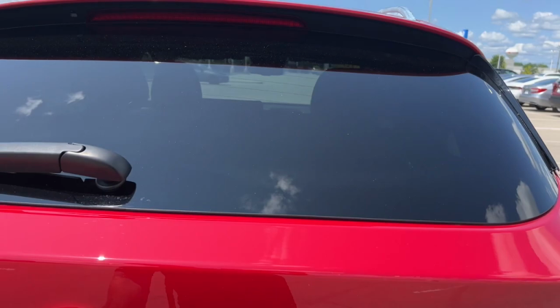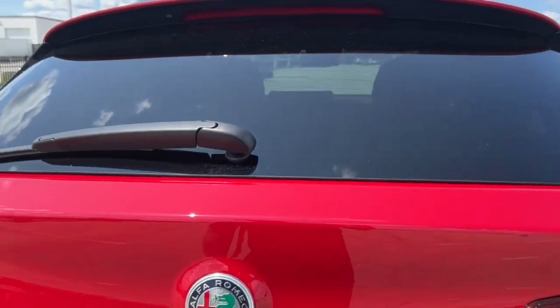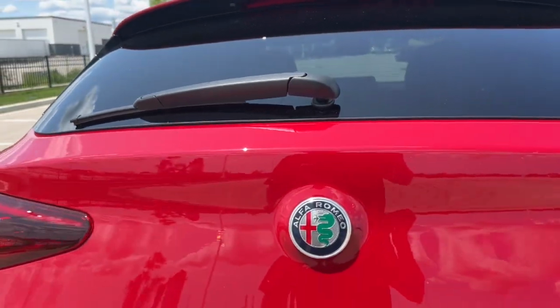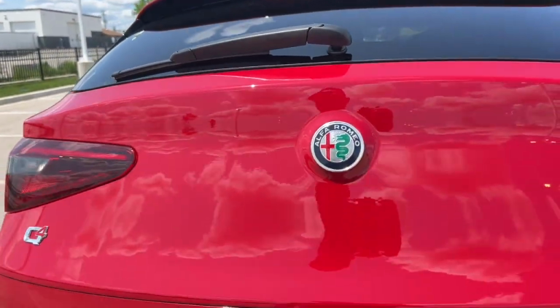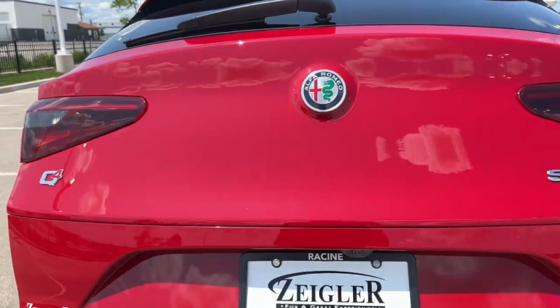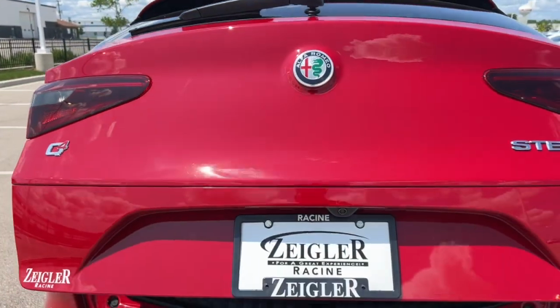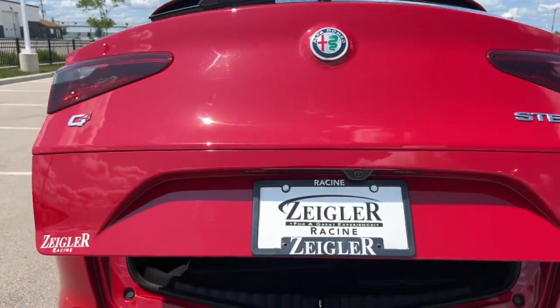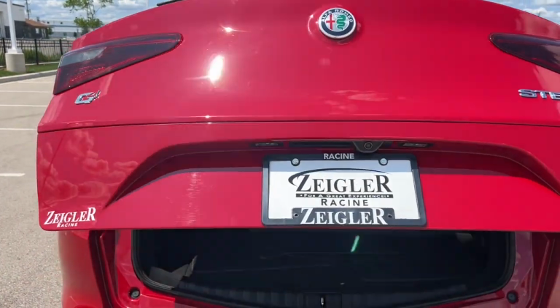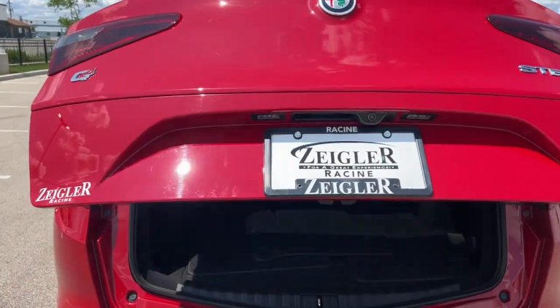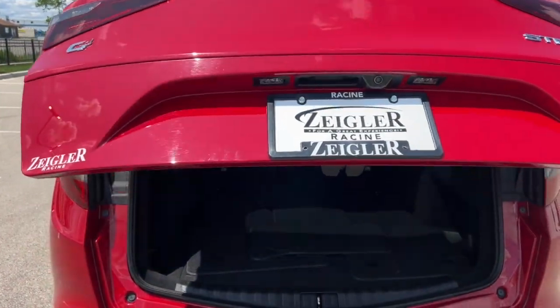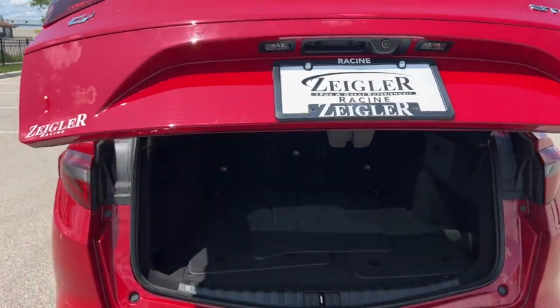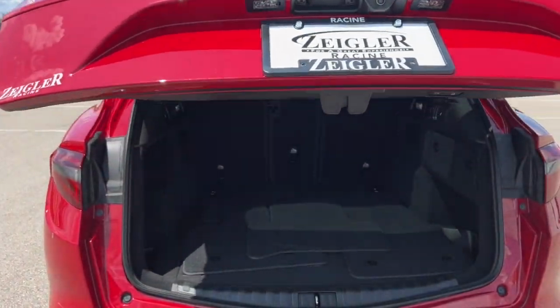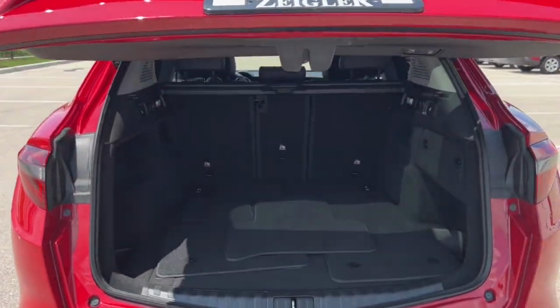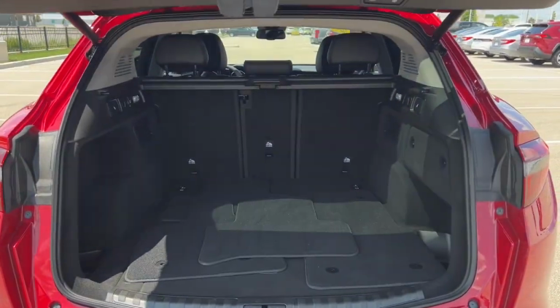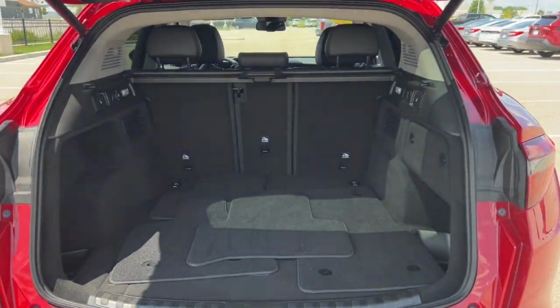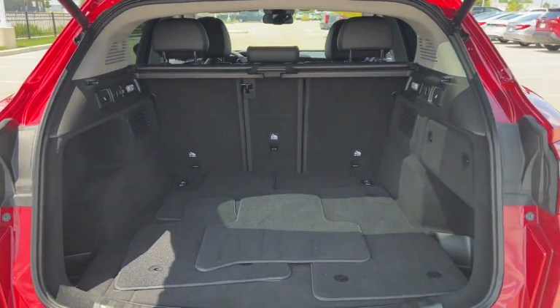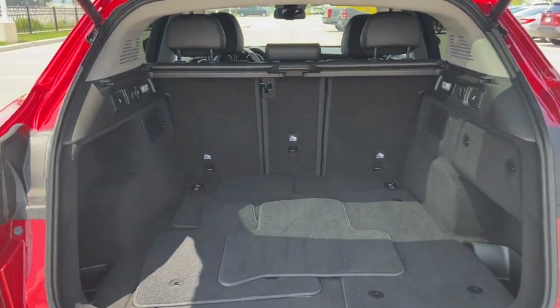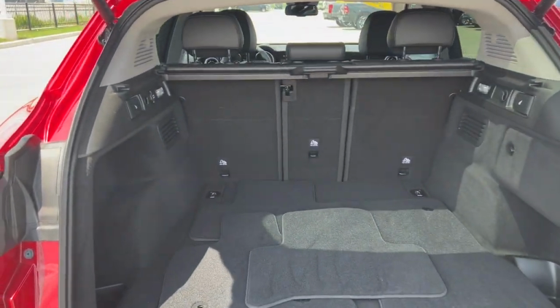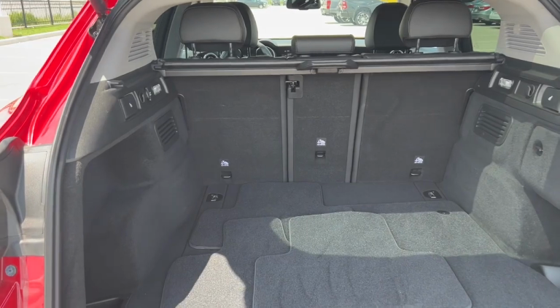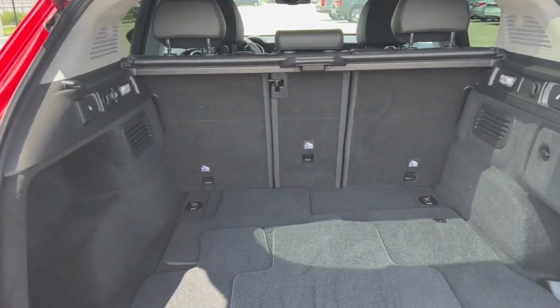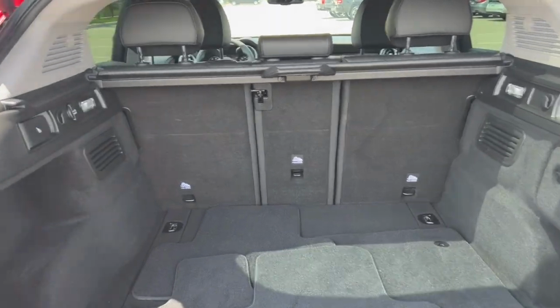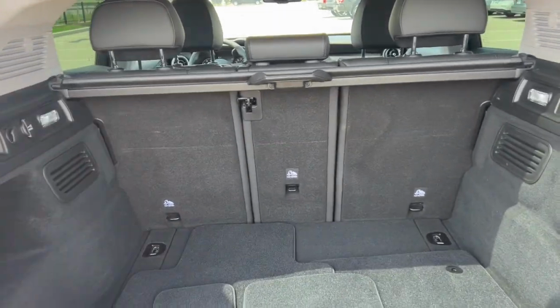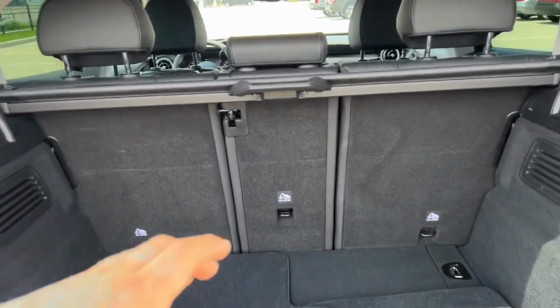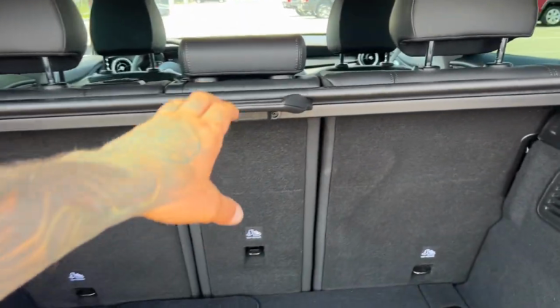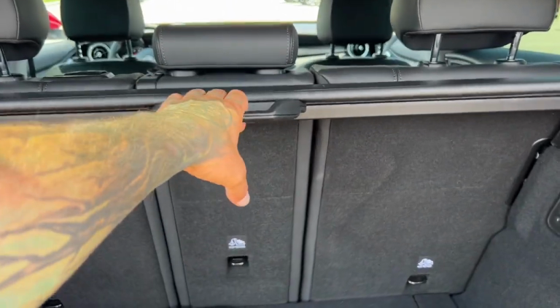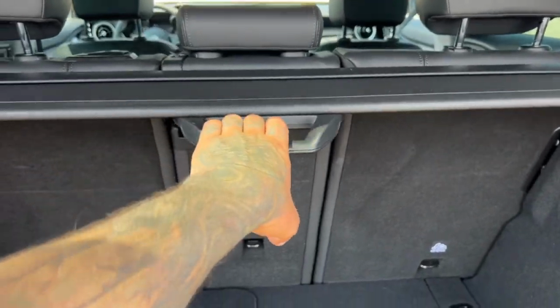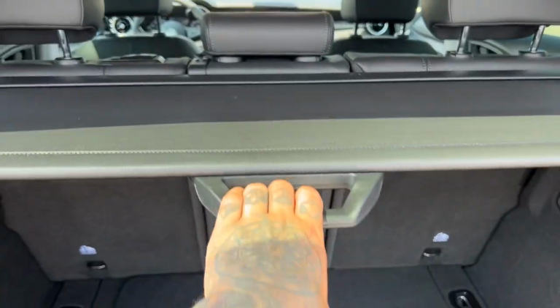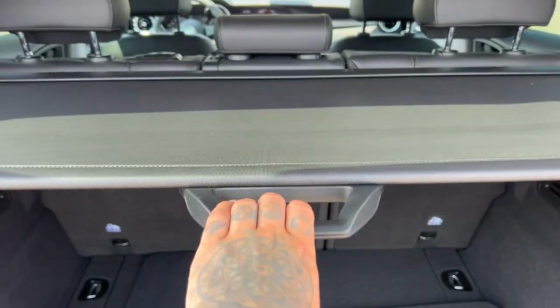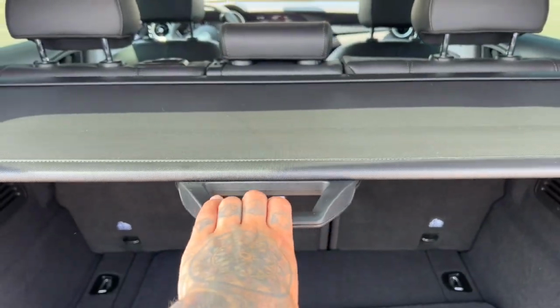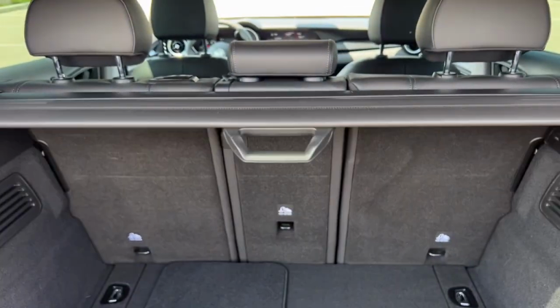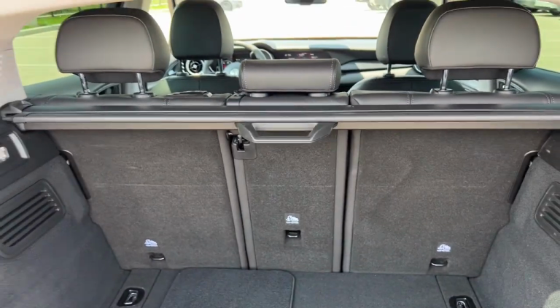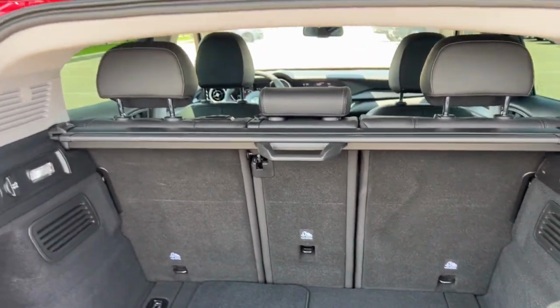Rear windshield wiper. Hands-free lift gate. Great amount of space in the trunk here, as well as this full-out tonneau cover.